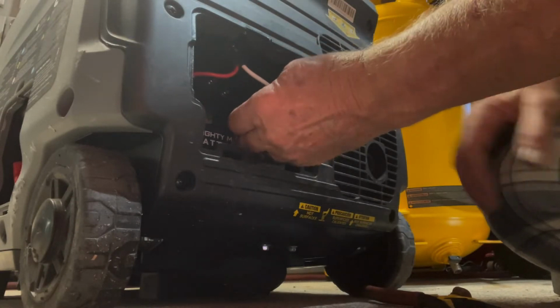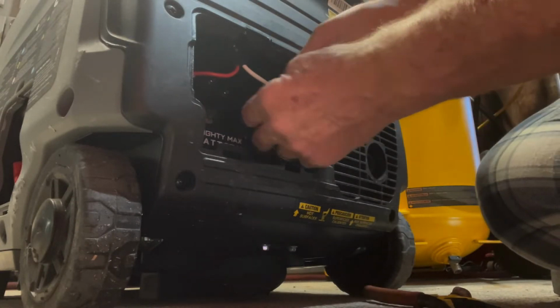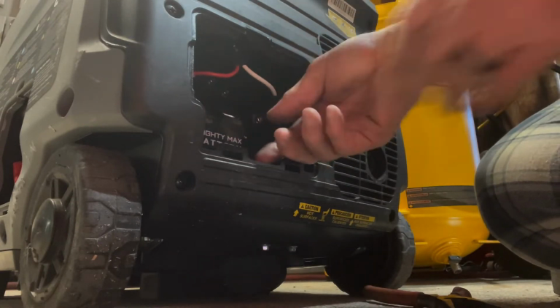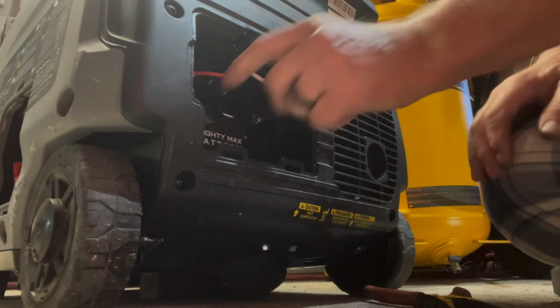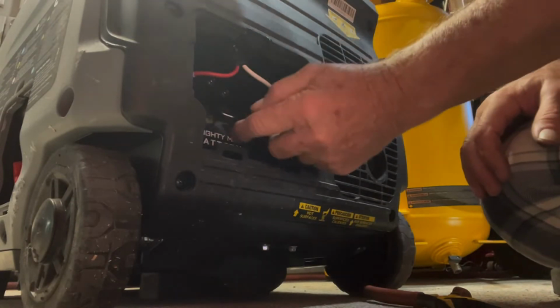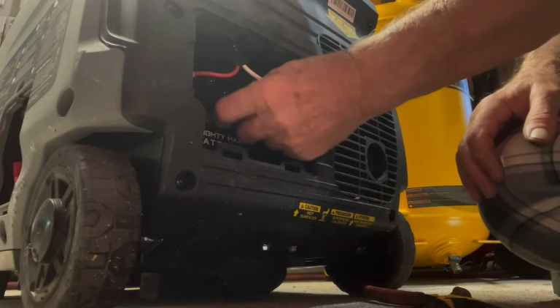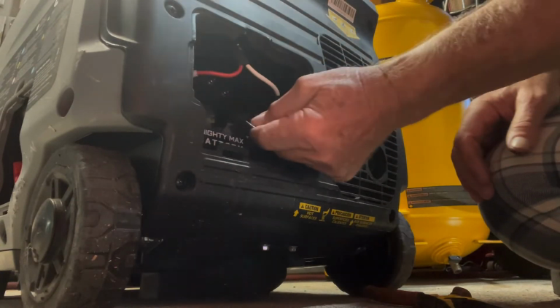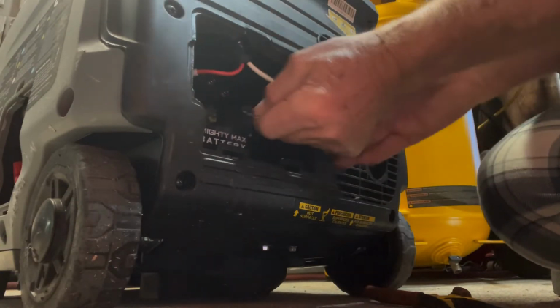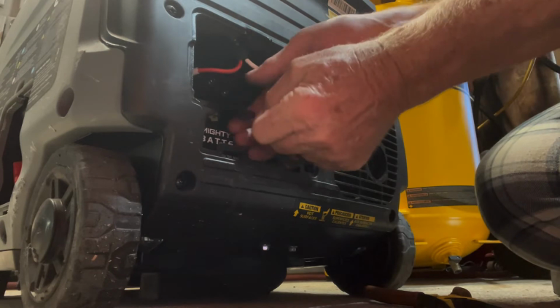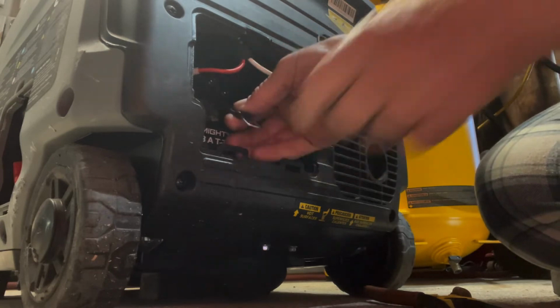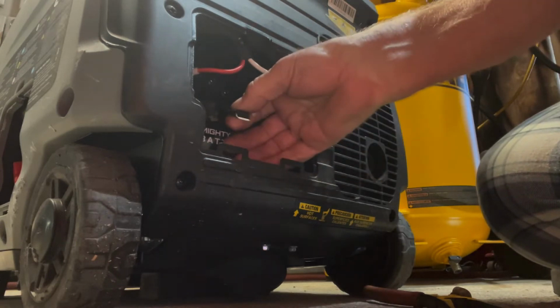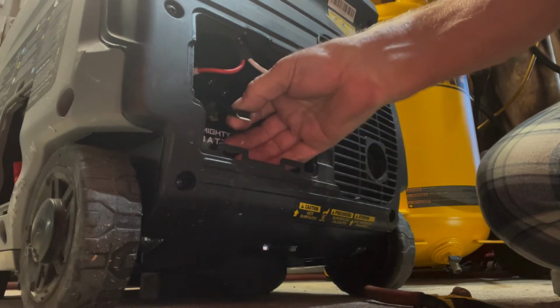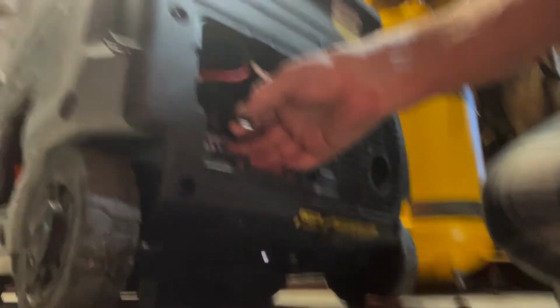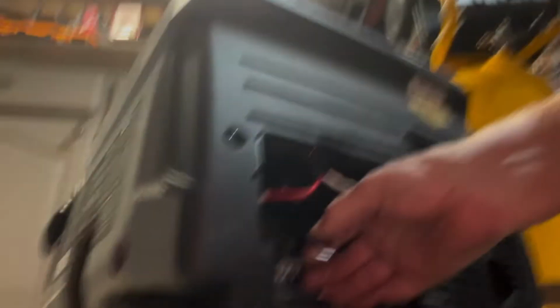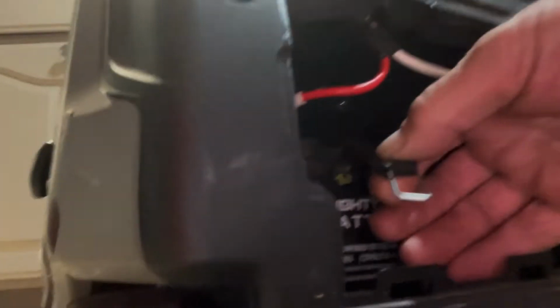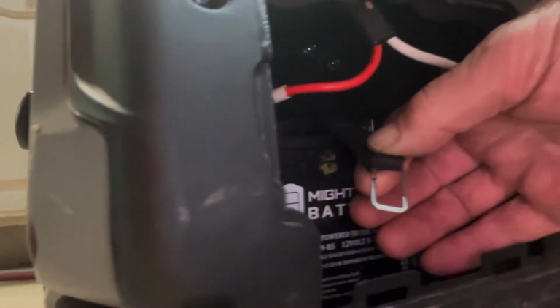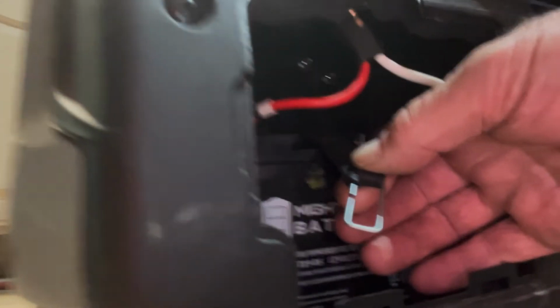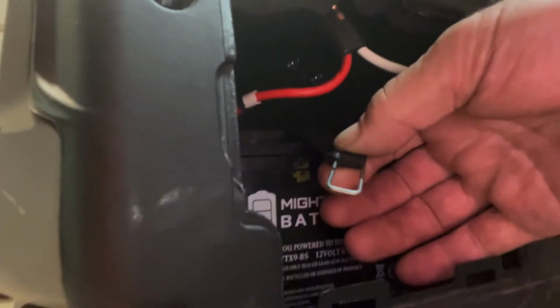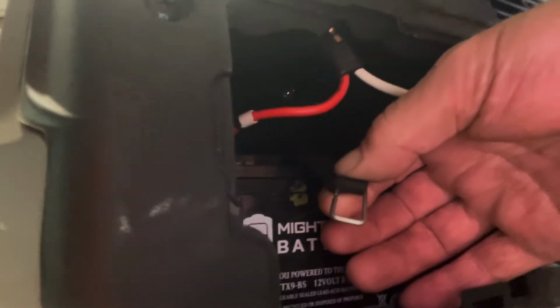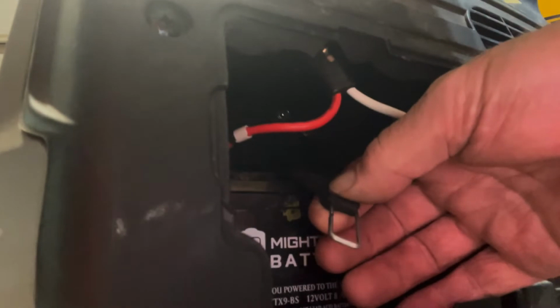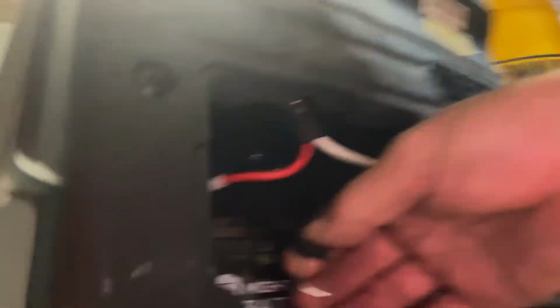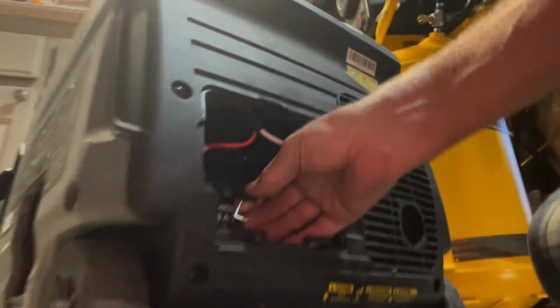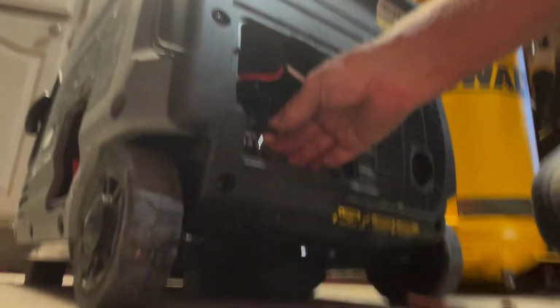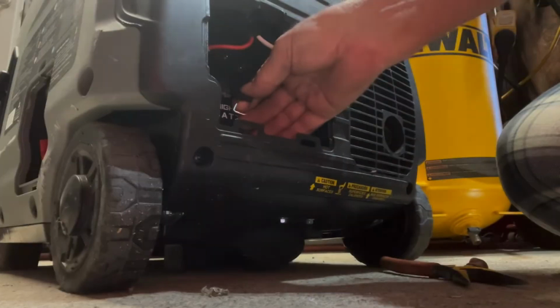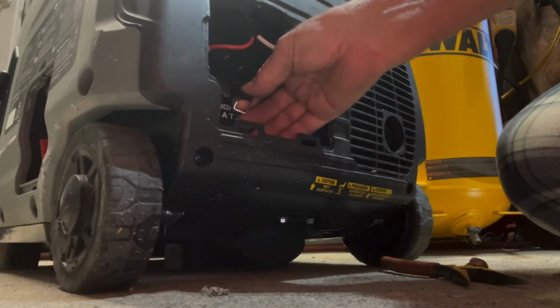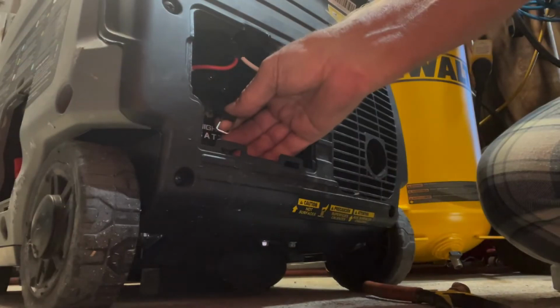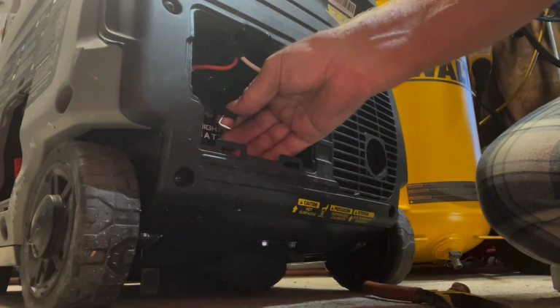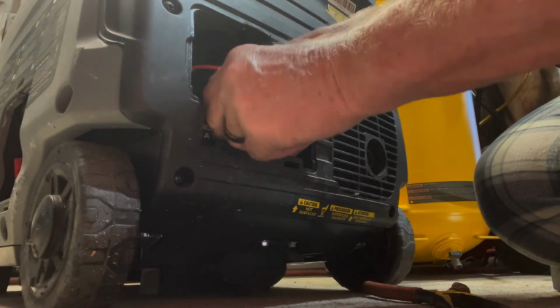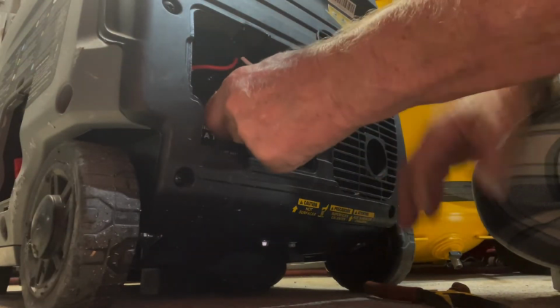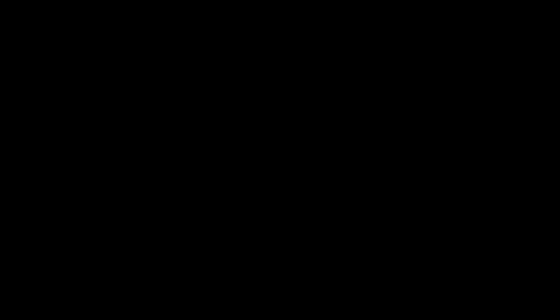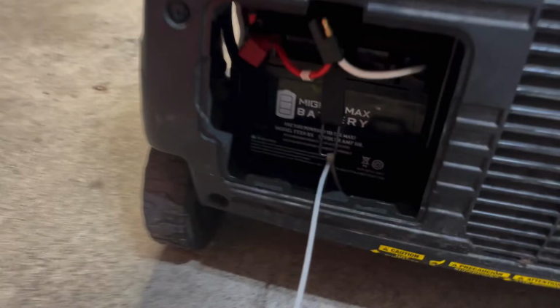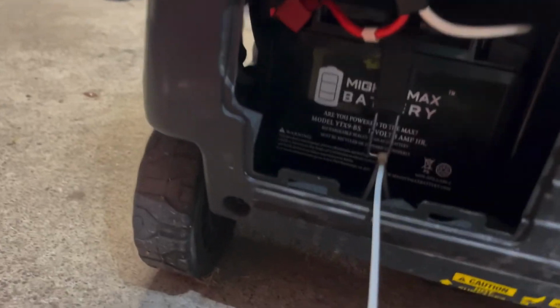I rotated the clip — you can see here — I rotated the clip around so it's lengthwise, so it doesn't have as far to pull down.